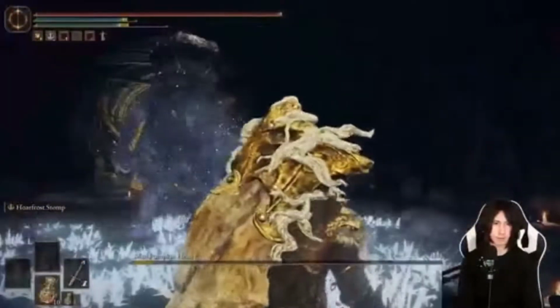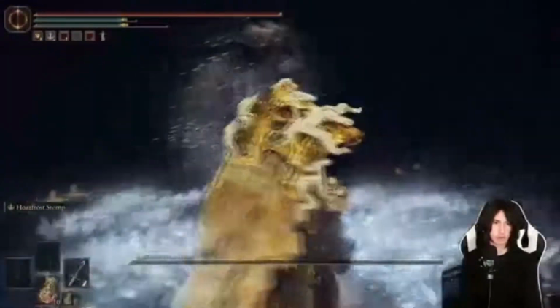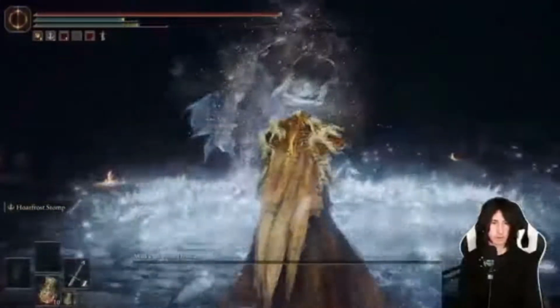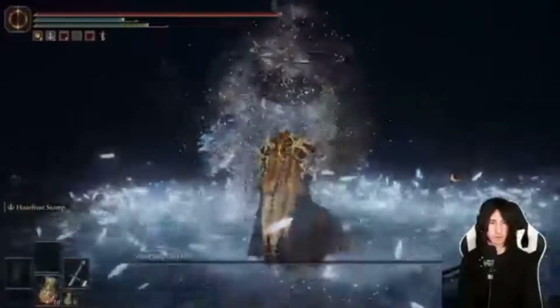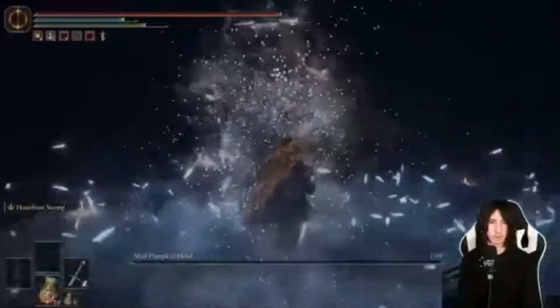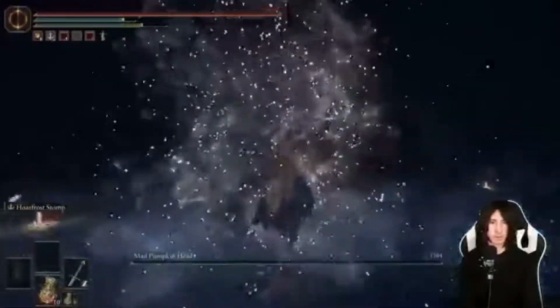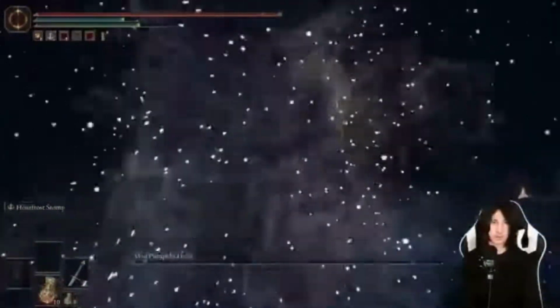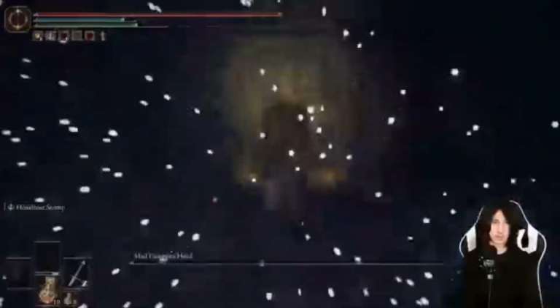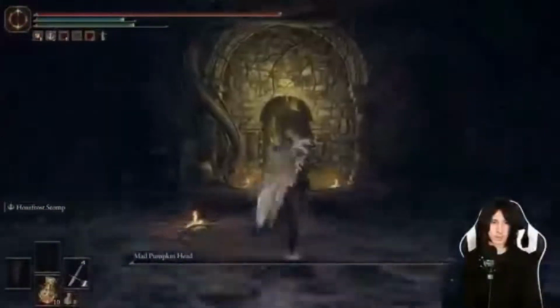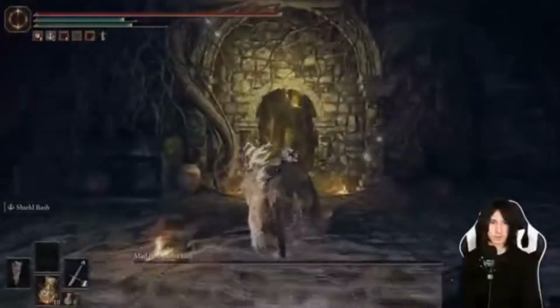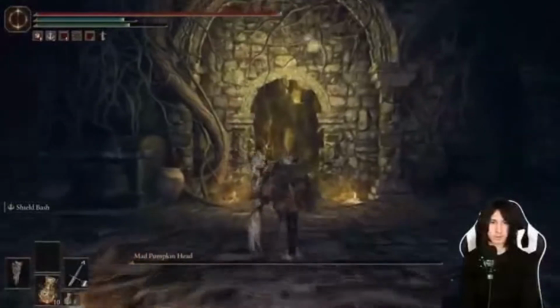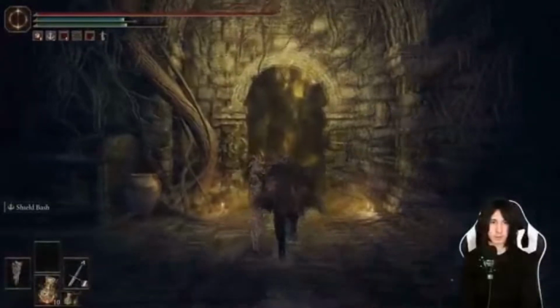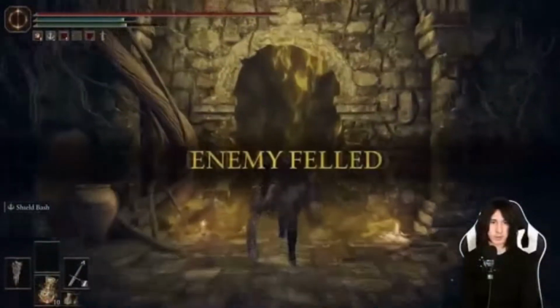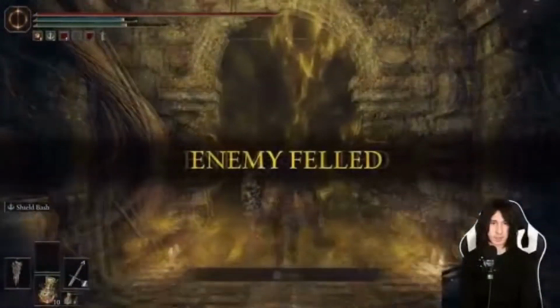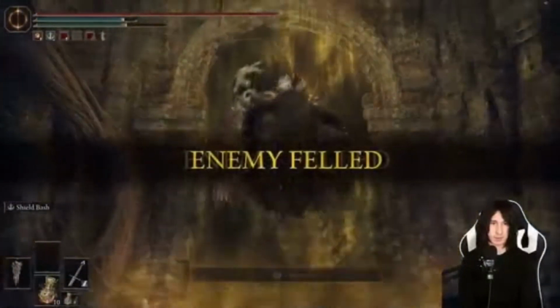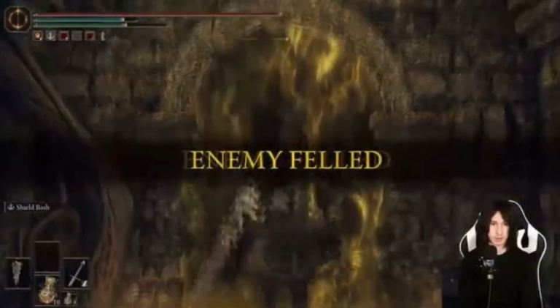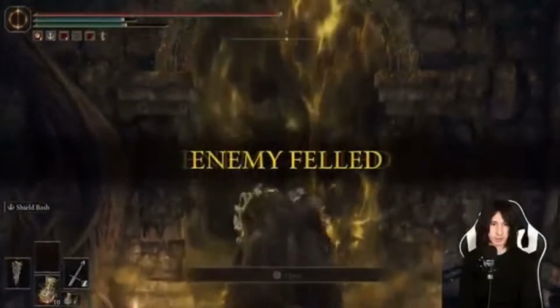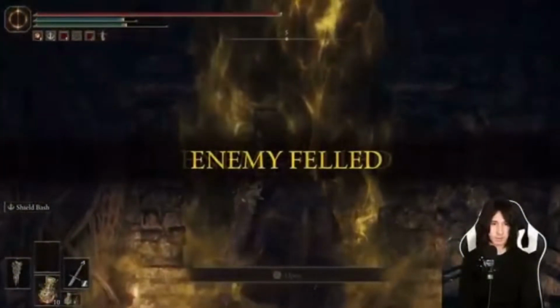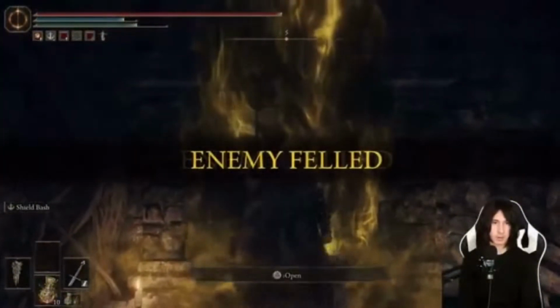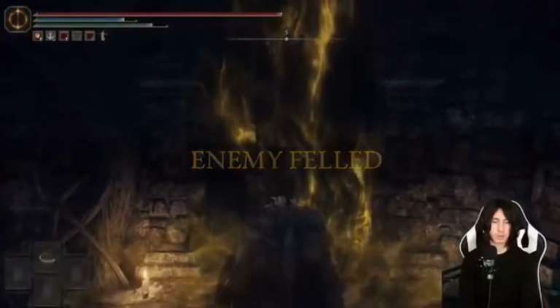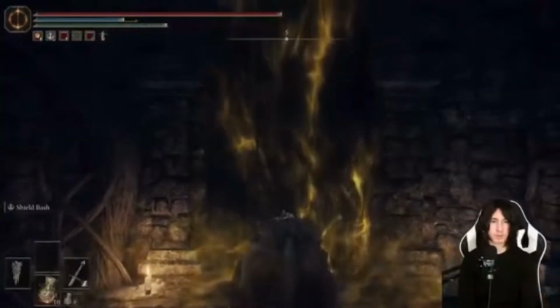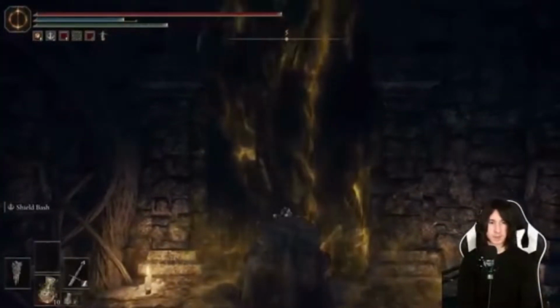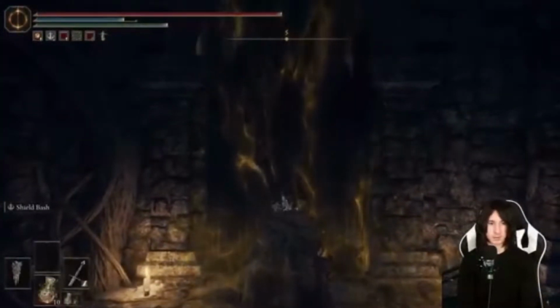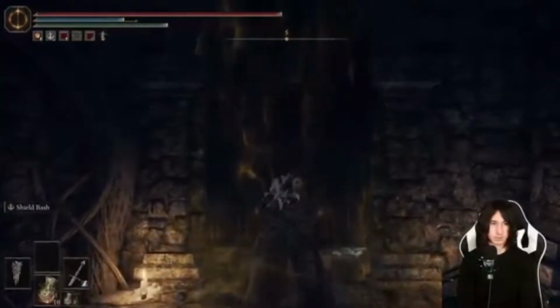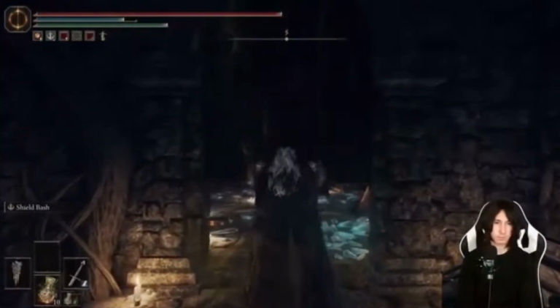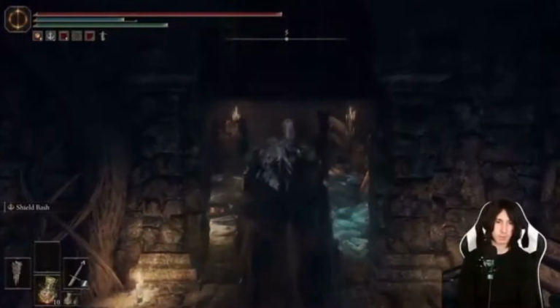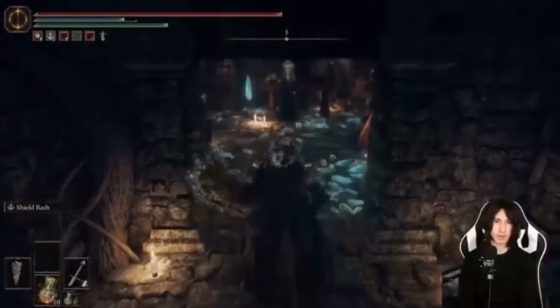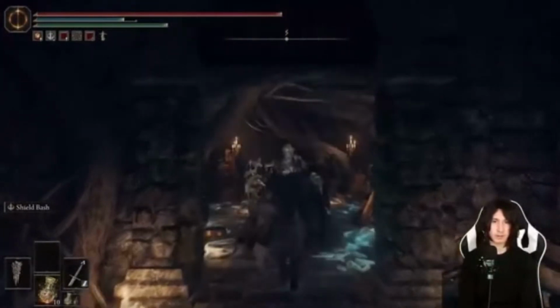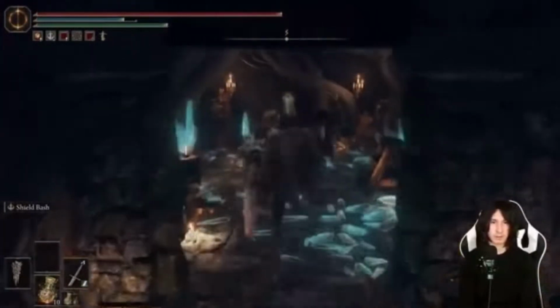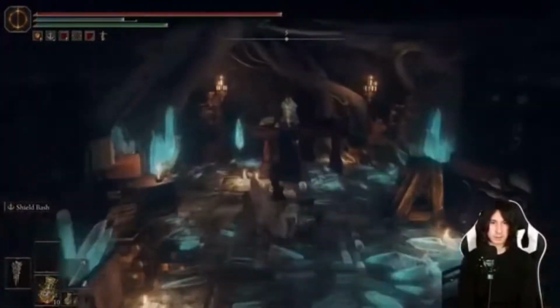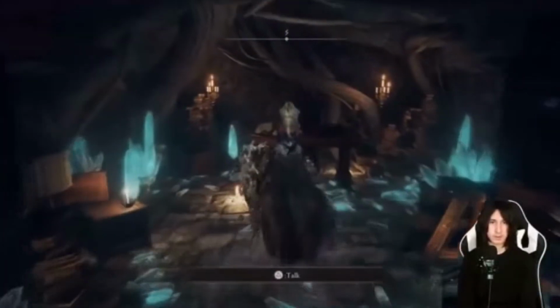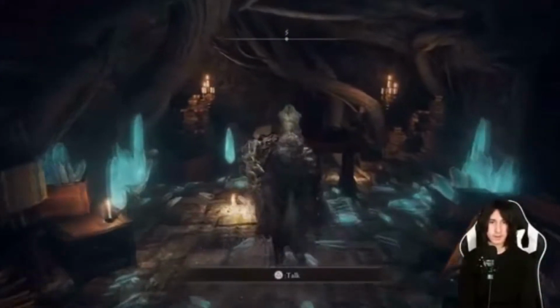Just go ahead and kill him — he's a single lone one, he ain't gonna be too much trouble. Once he's down you can go through here, open up this gate — Bloodborne style — and you'll find Sorceress Sellen.